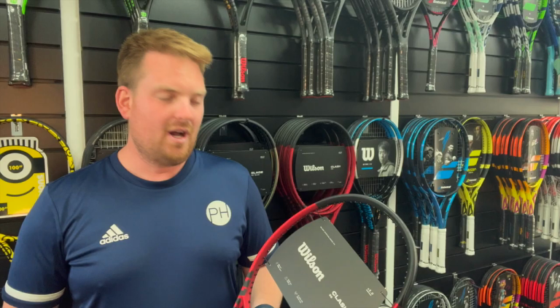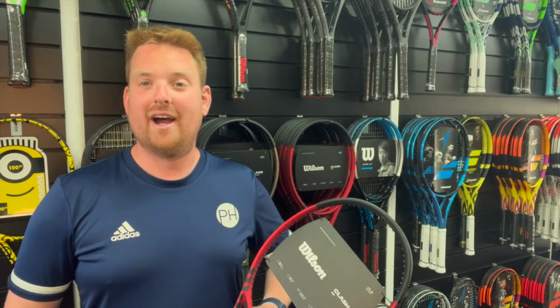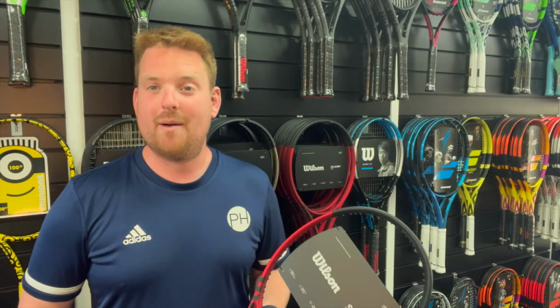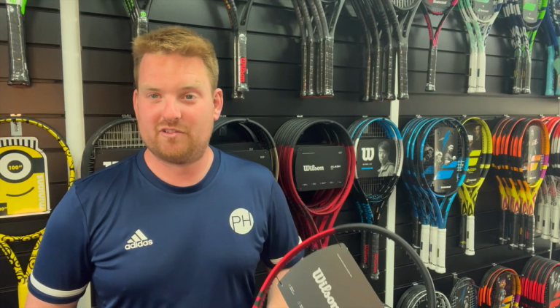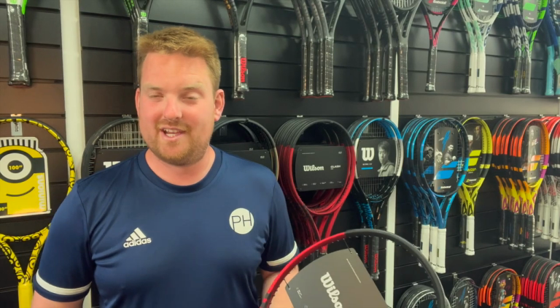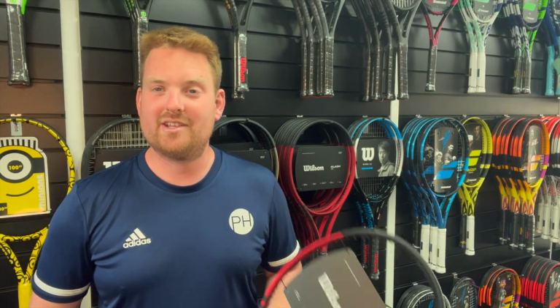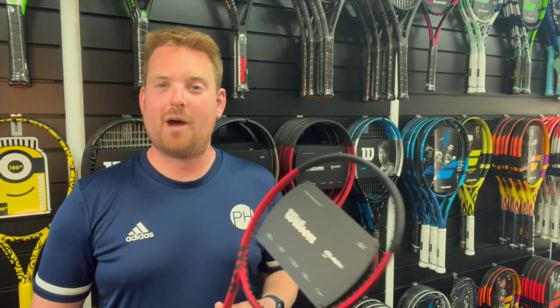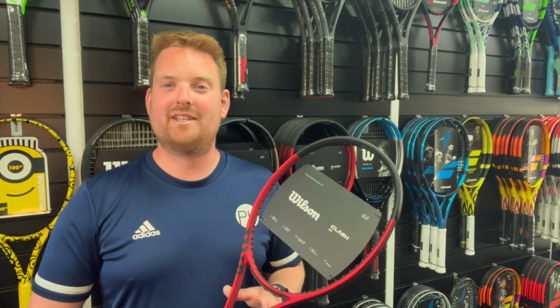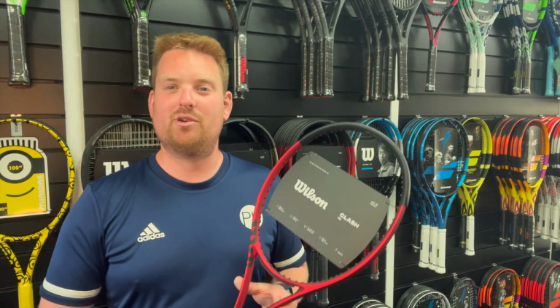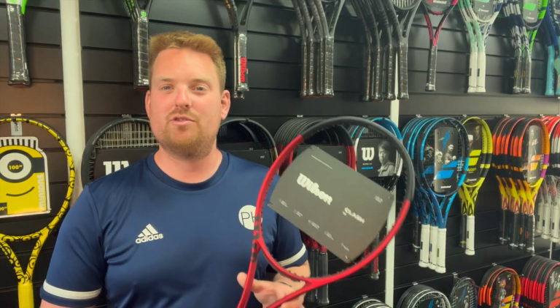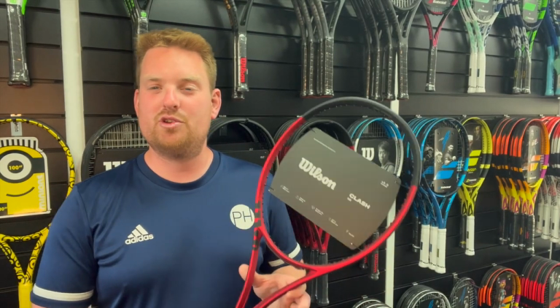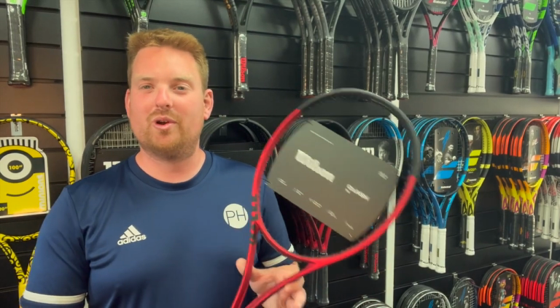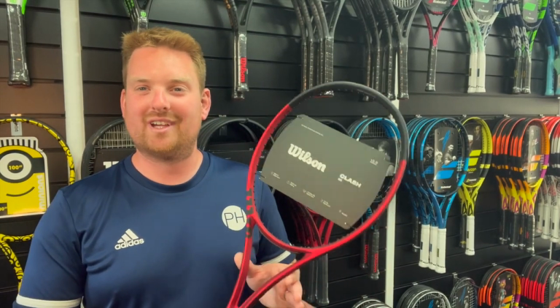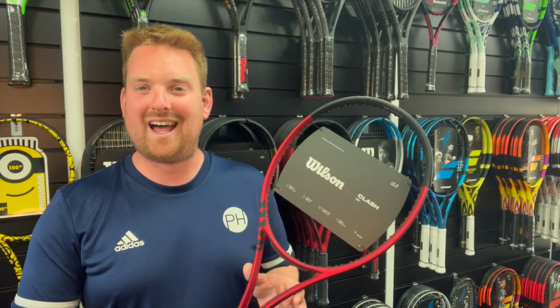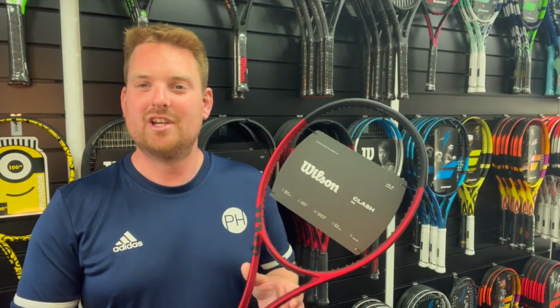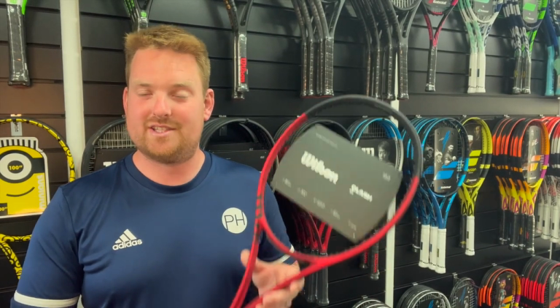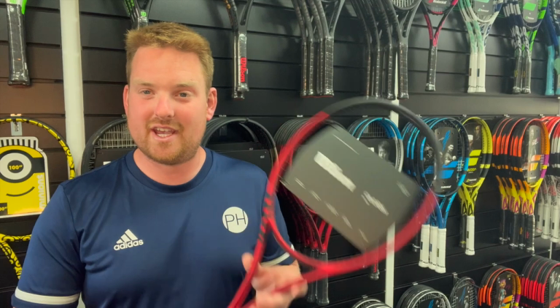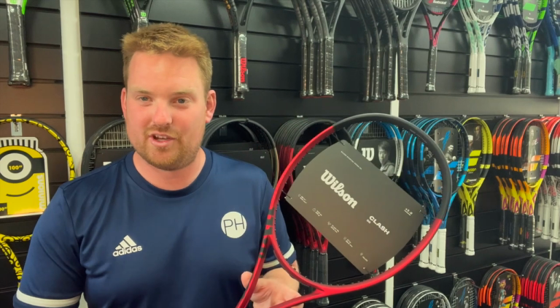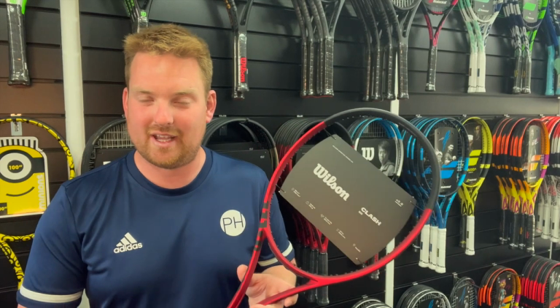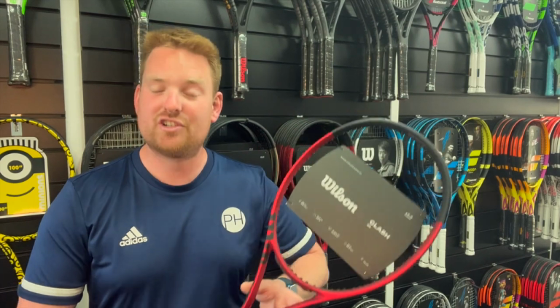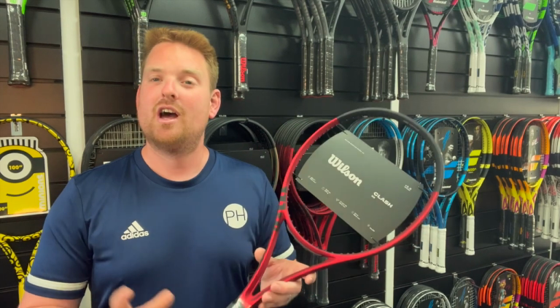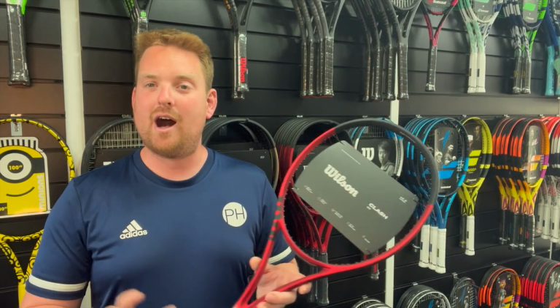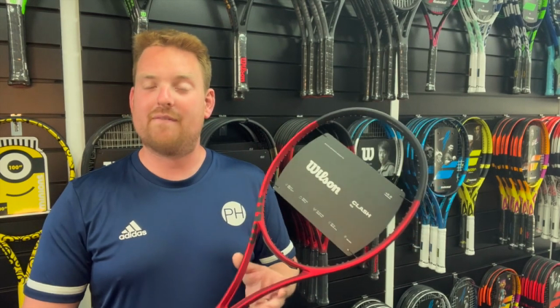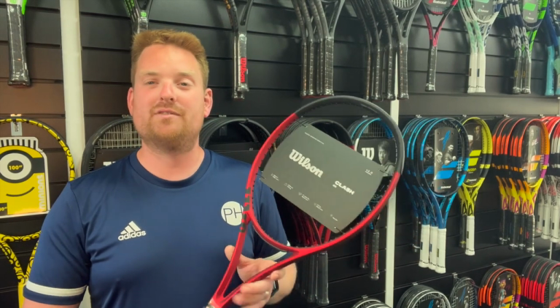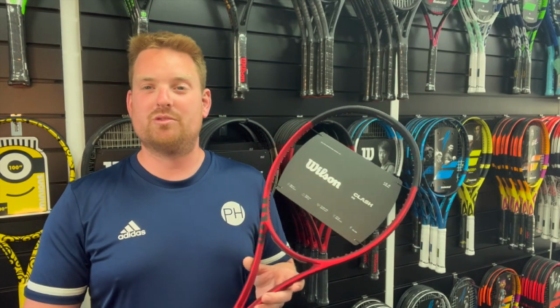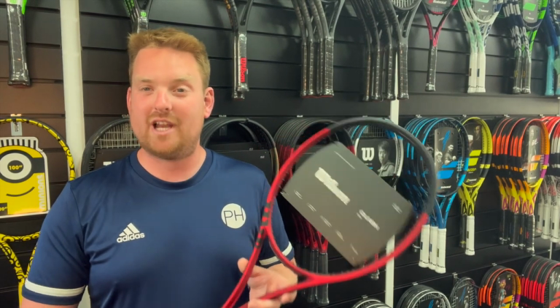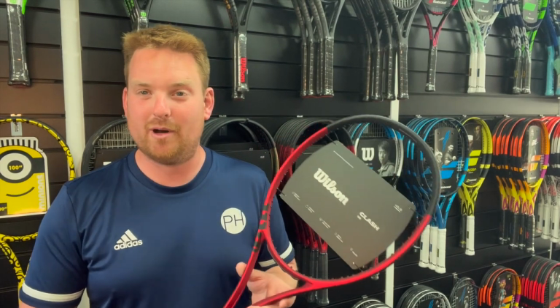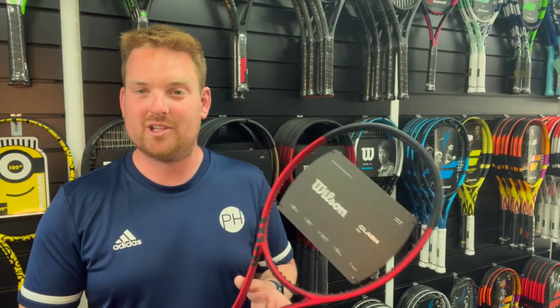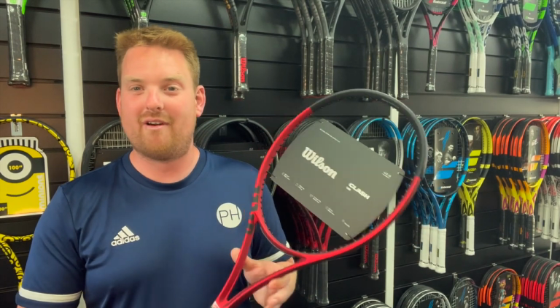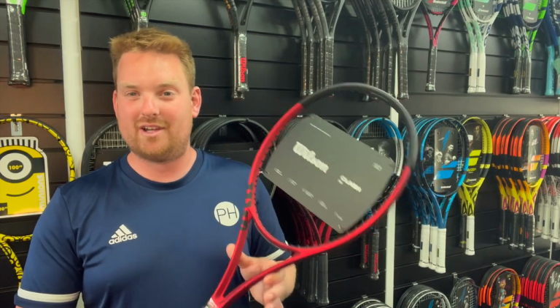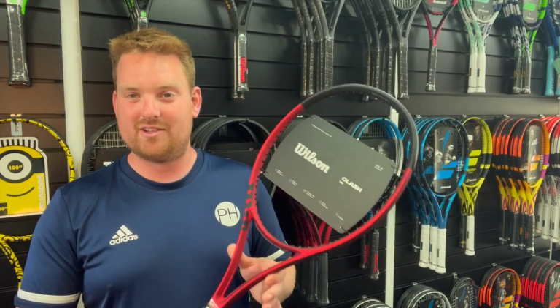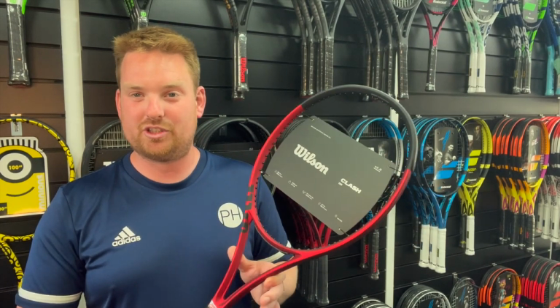Hi, I'm Josh from PH Tennis and I'm here today to review the new Wilson Clash. This is the second version of the Clash, and the first version was really, really popular, so we're very excited to give this one a try.